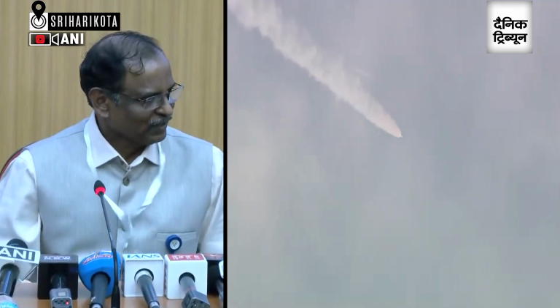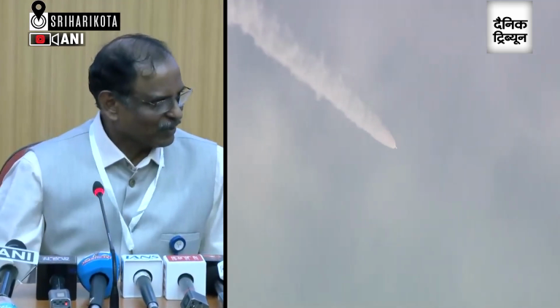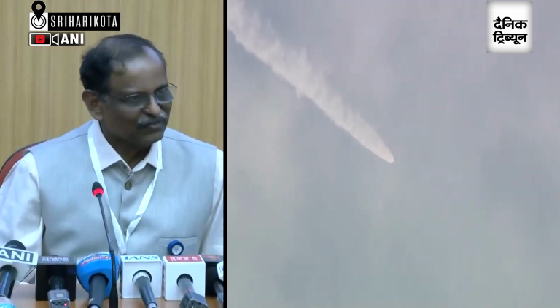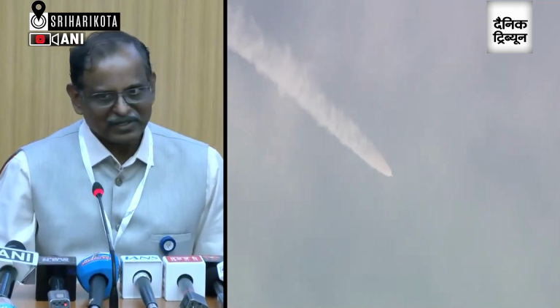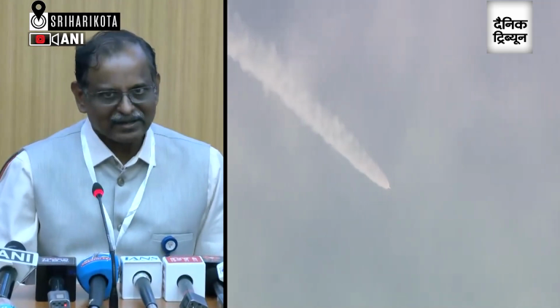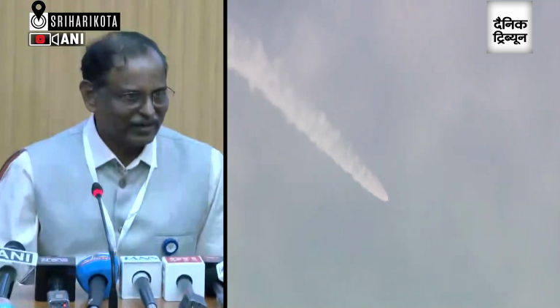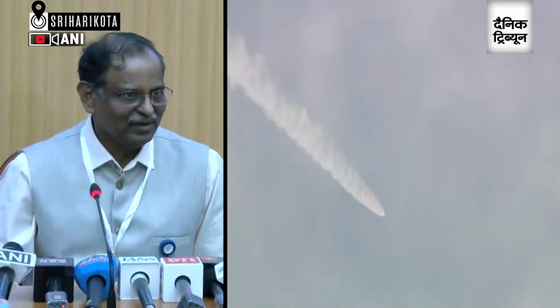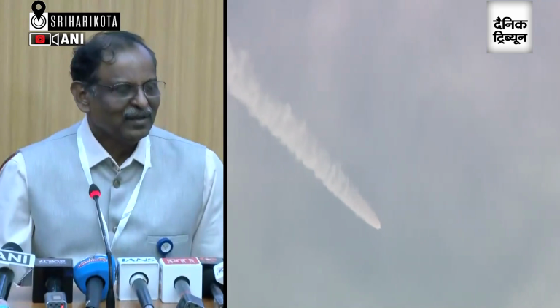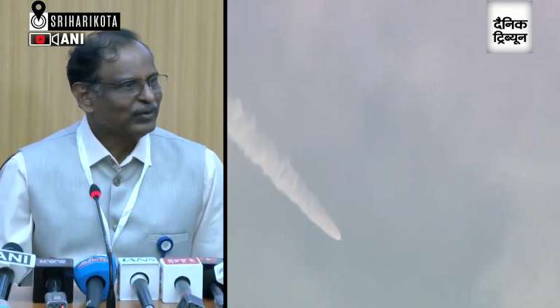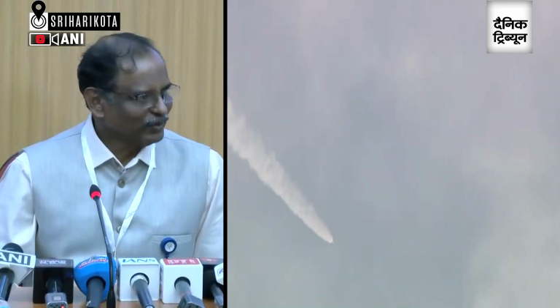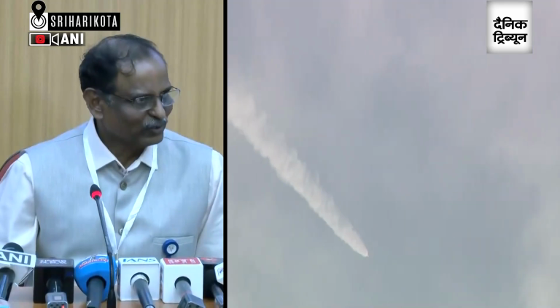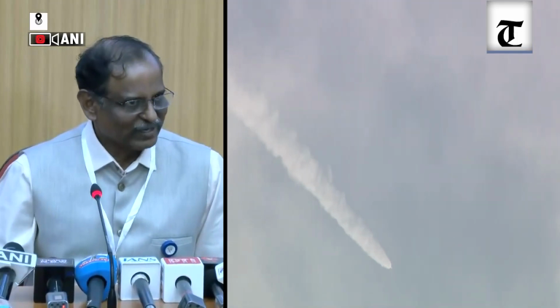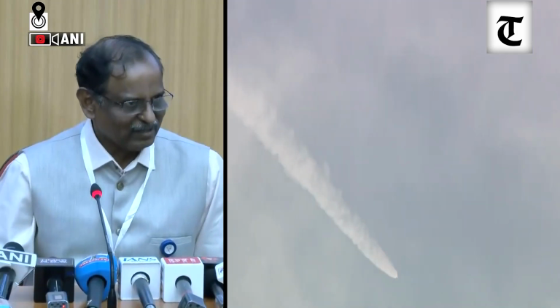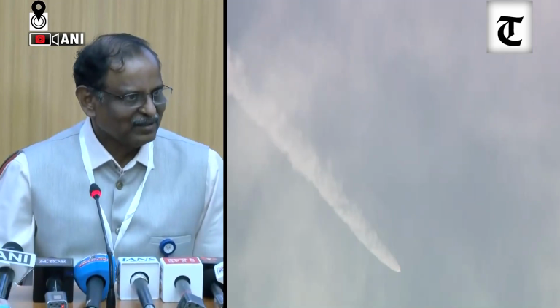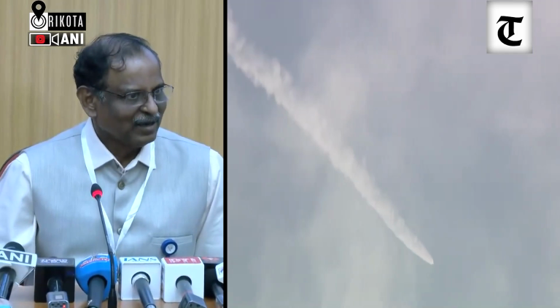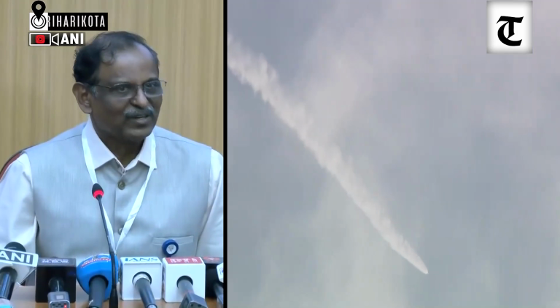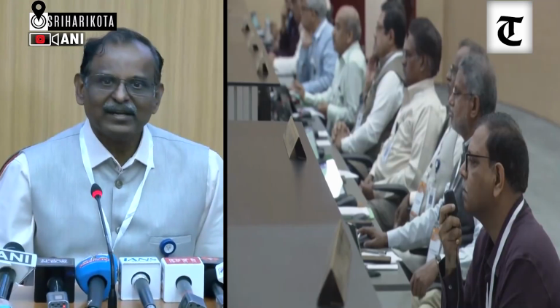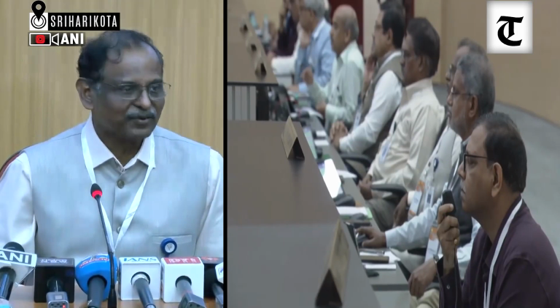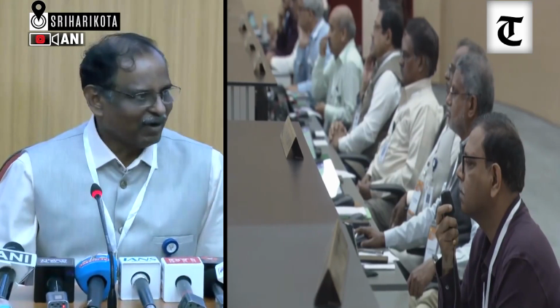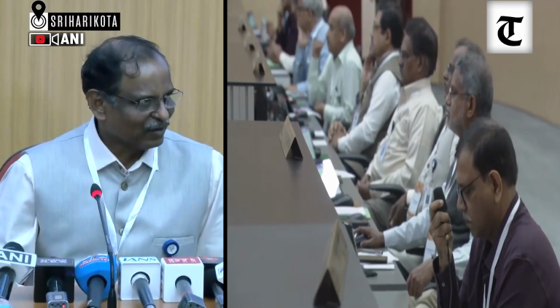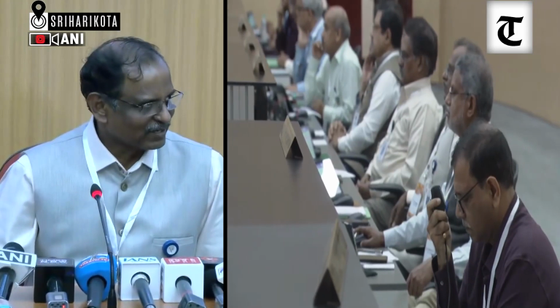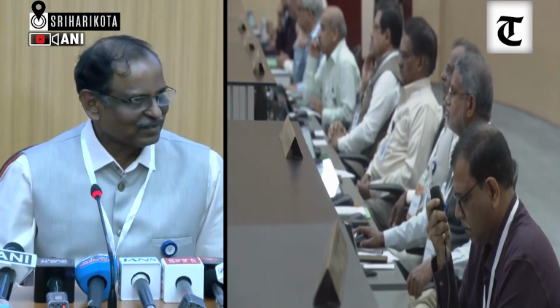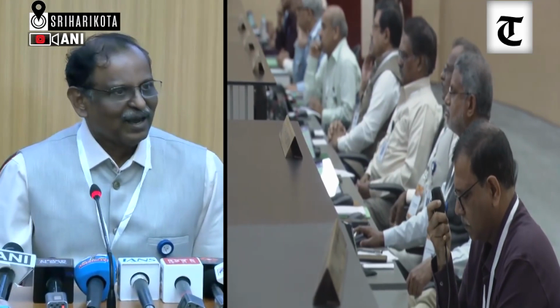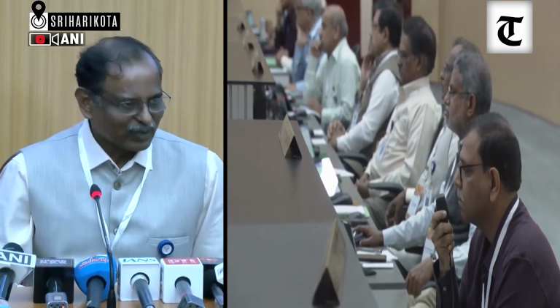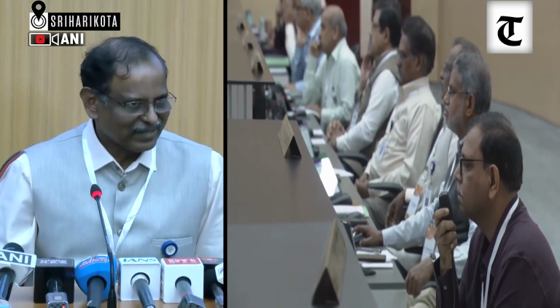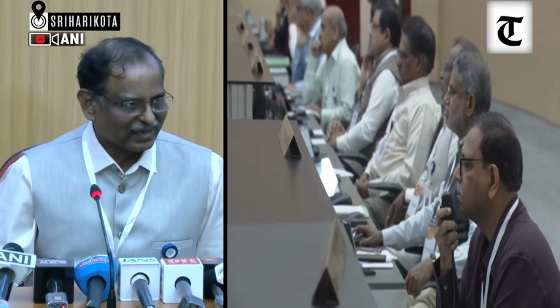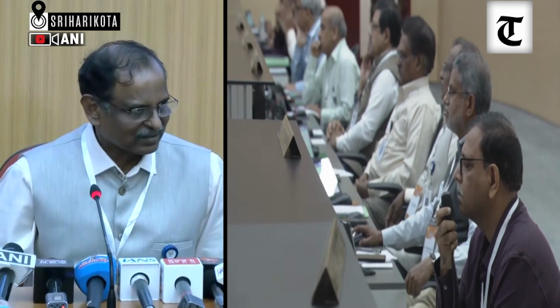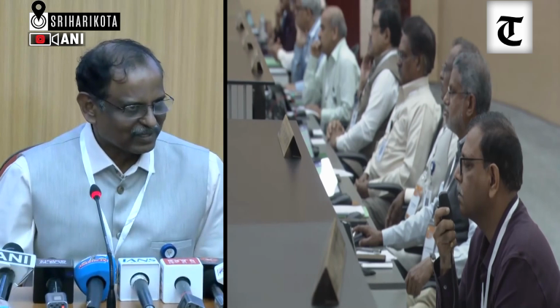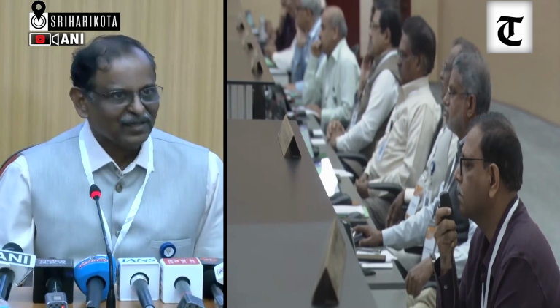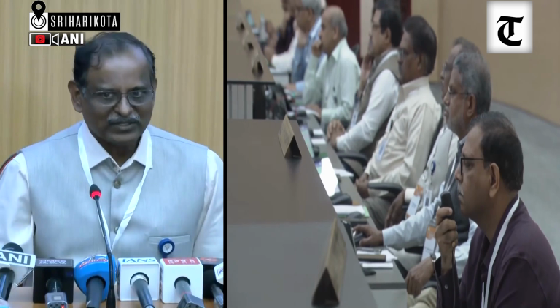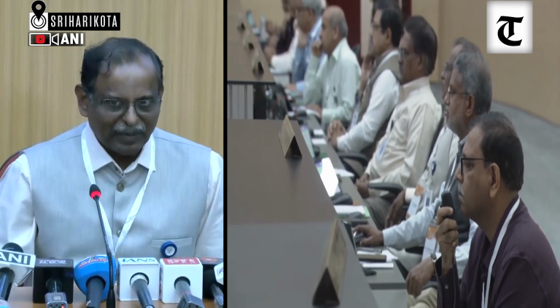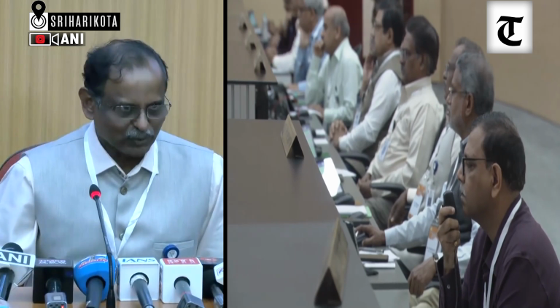That is what is the information right now available. We are going through the data and we have to get the data from all the ground stations. Once the data analysis is completed, we shall come back to you.